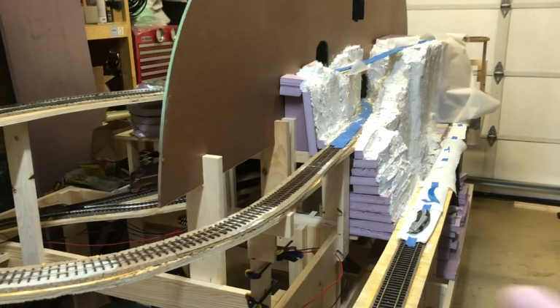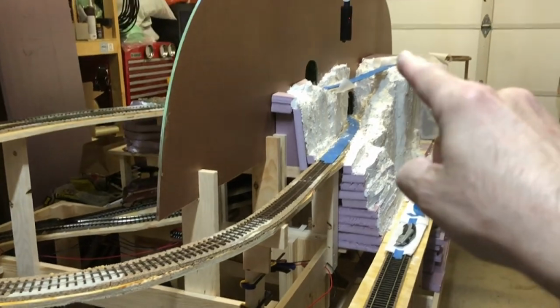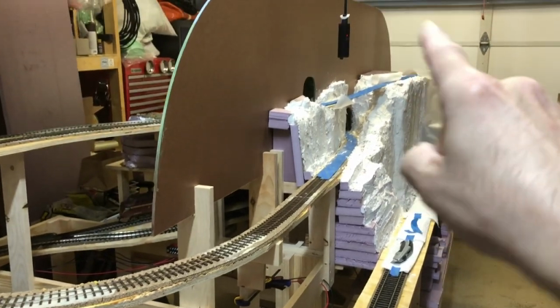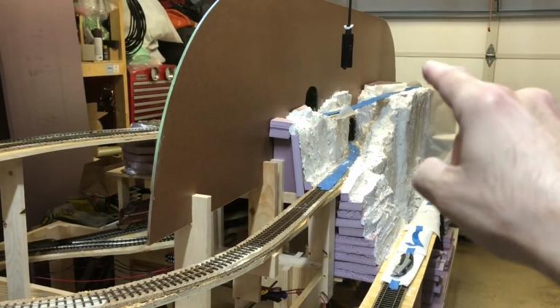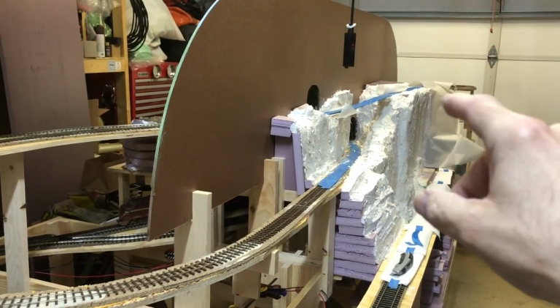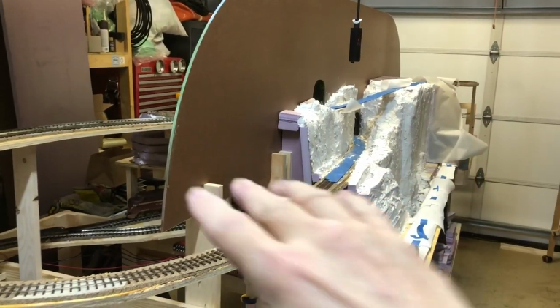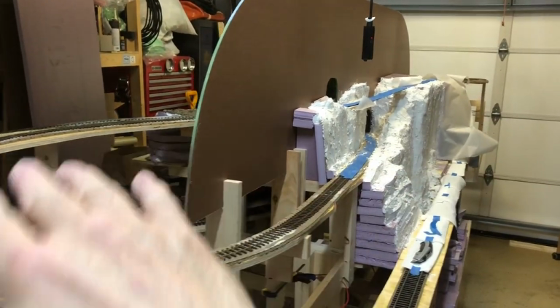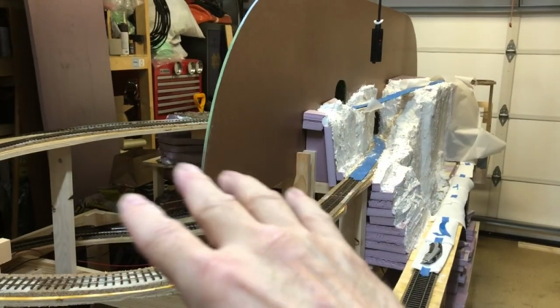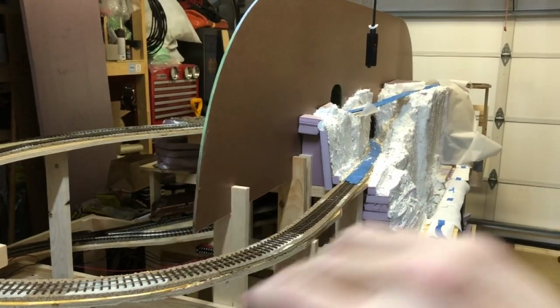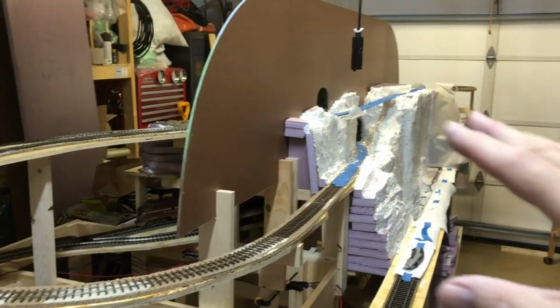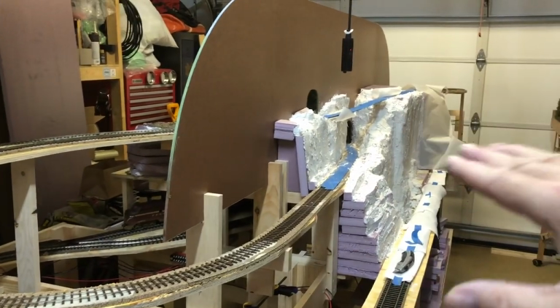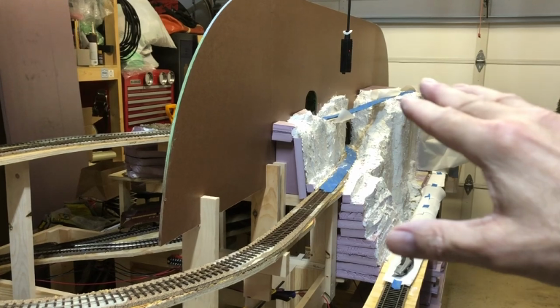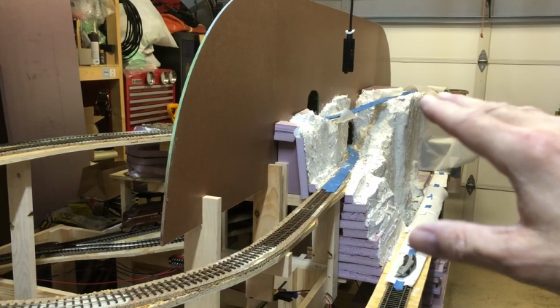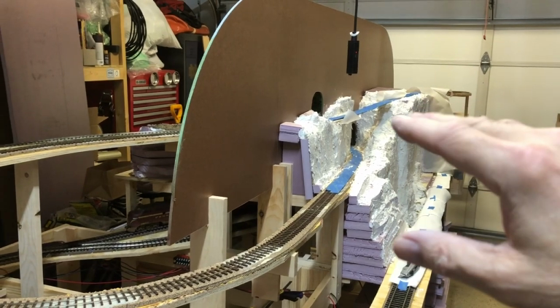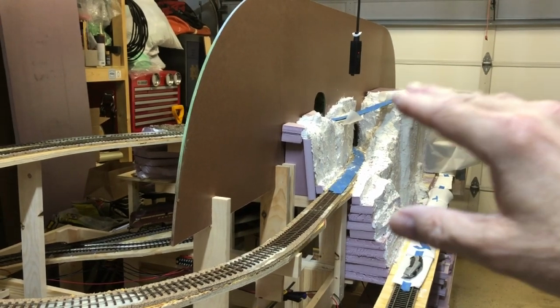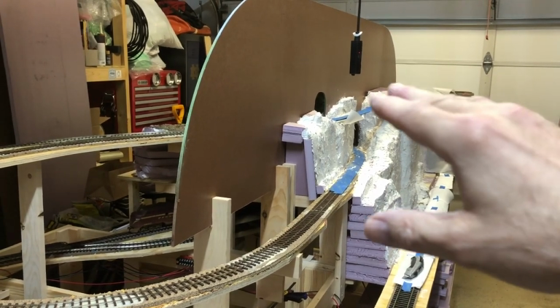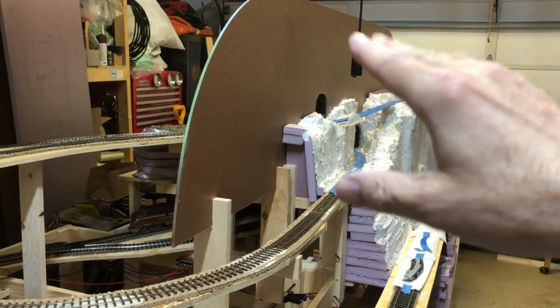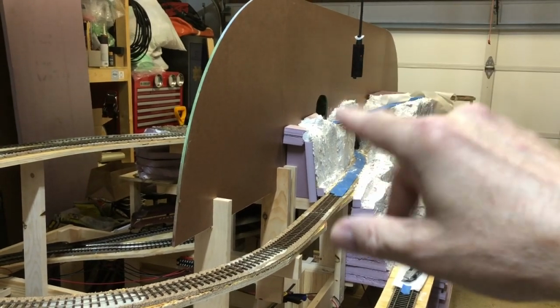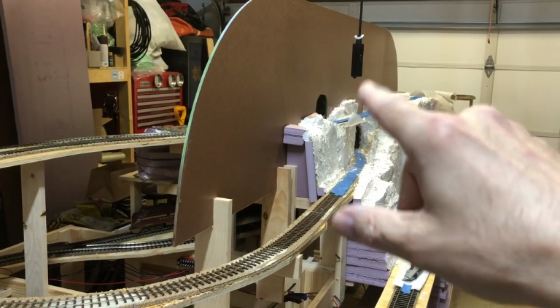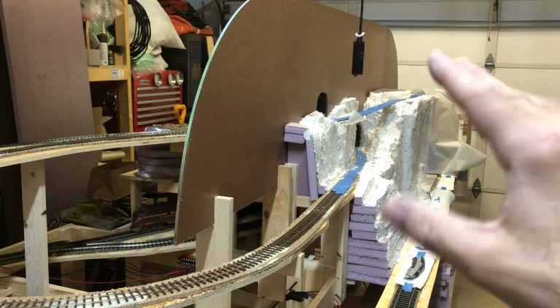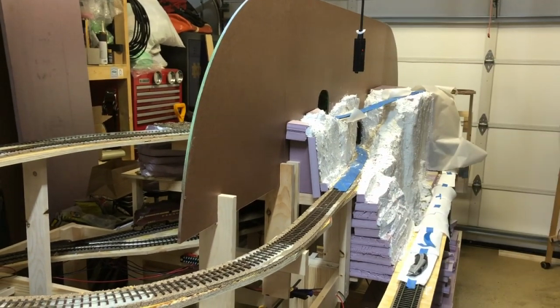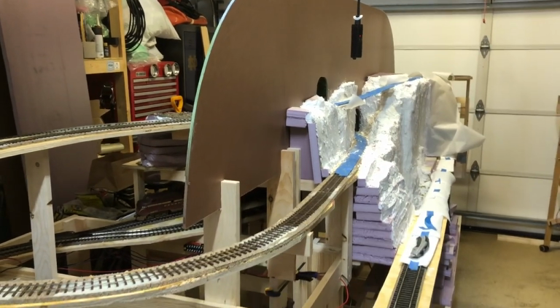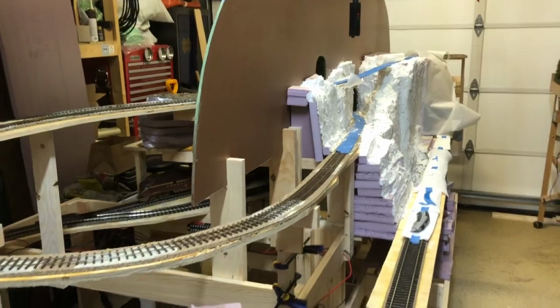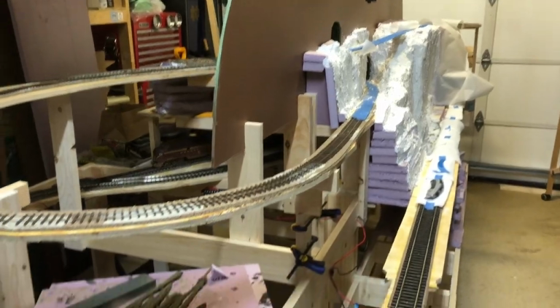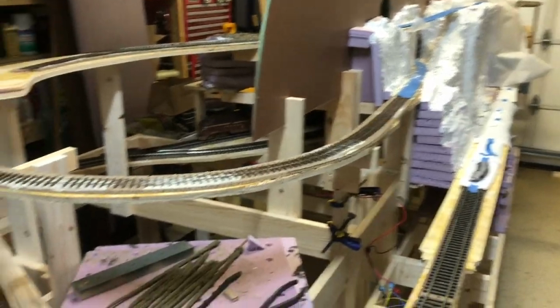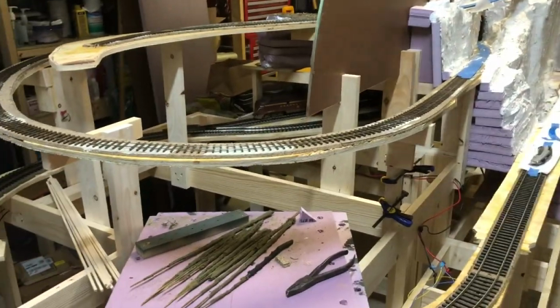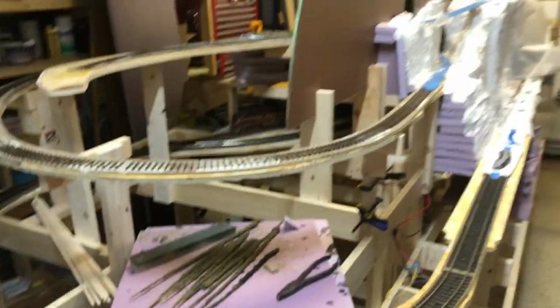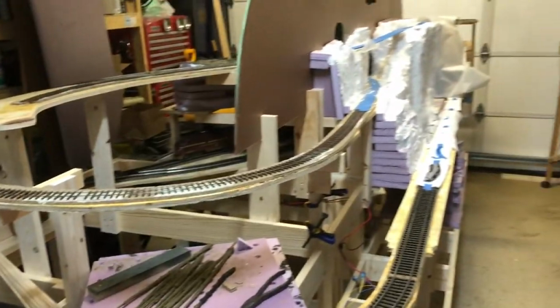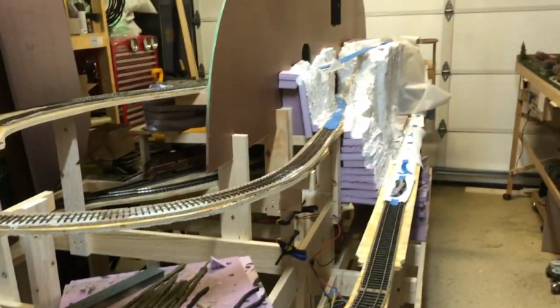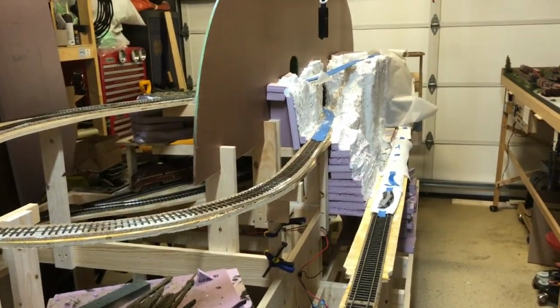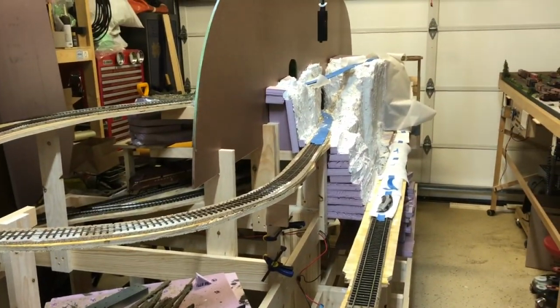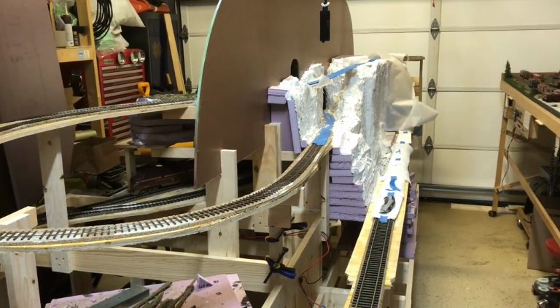On the other side over there I'm going to do kind of the same thing — there are going to be transition points, a little bit more rock in a couple of areas on that side that I already know what I want to do, but that's going to come later.